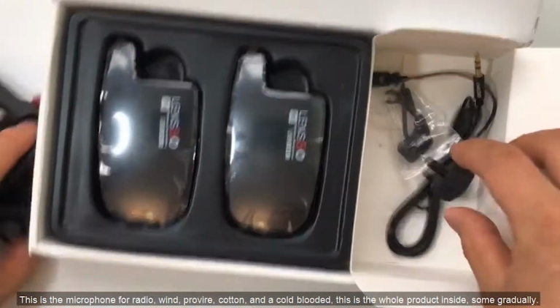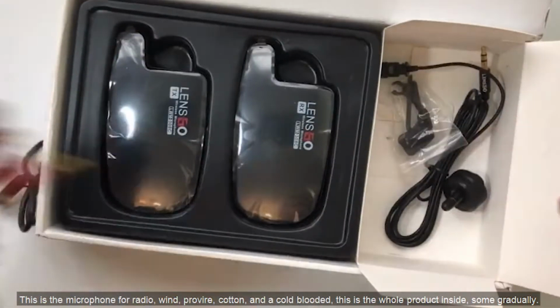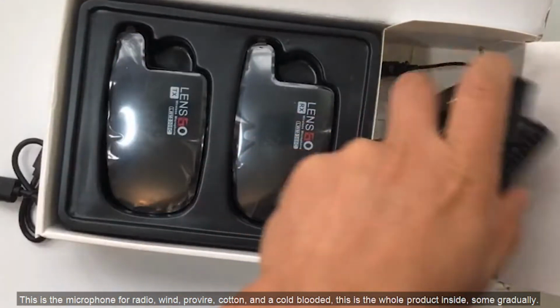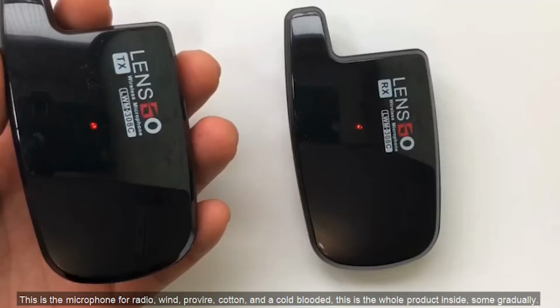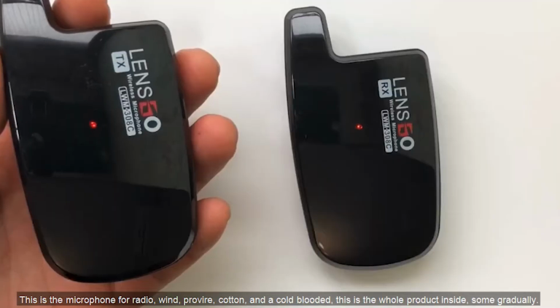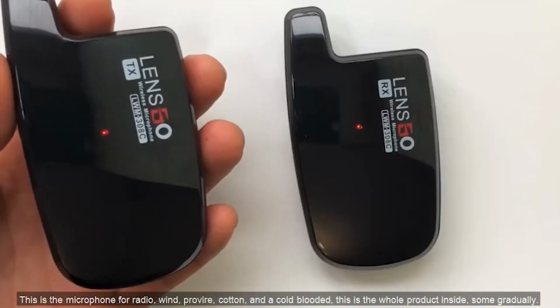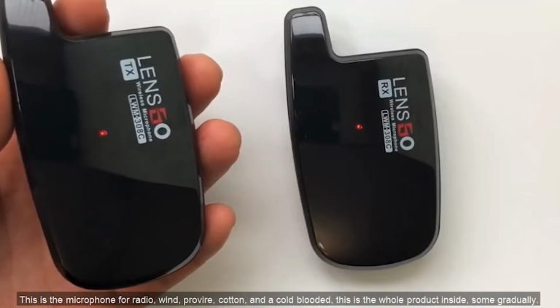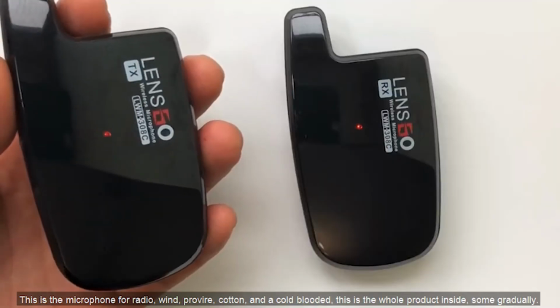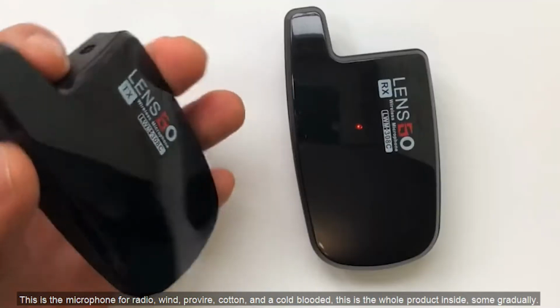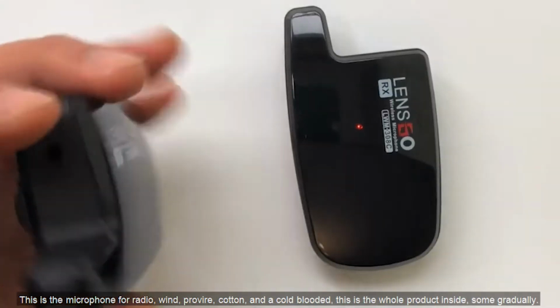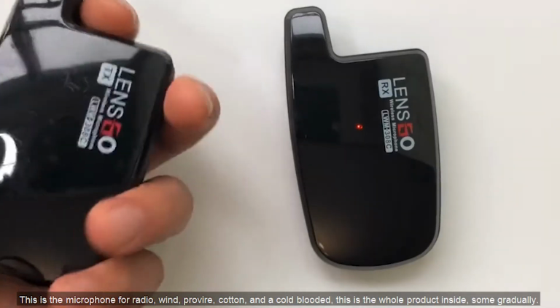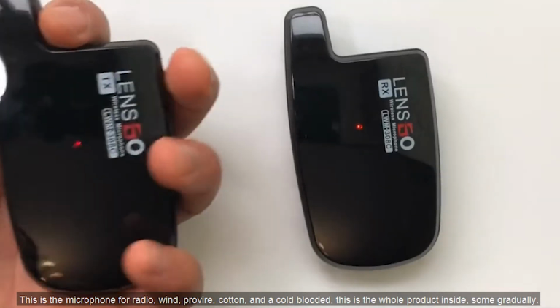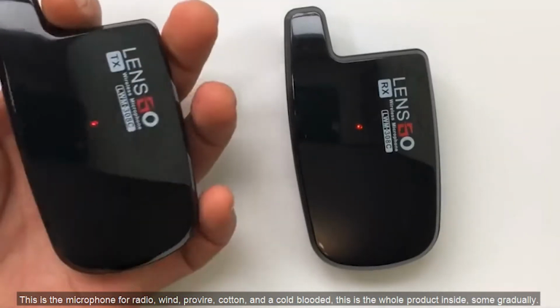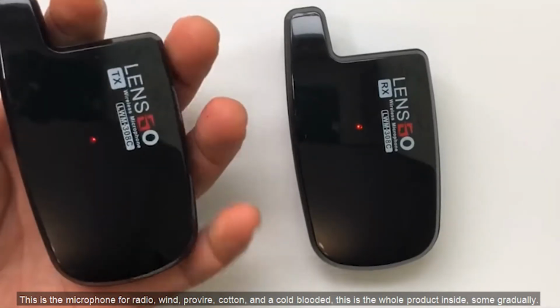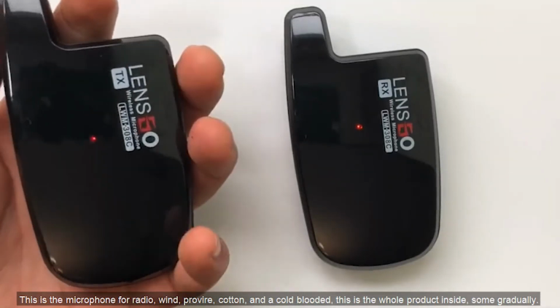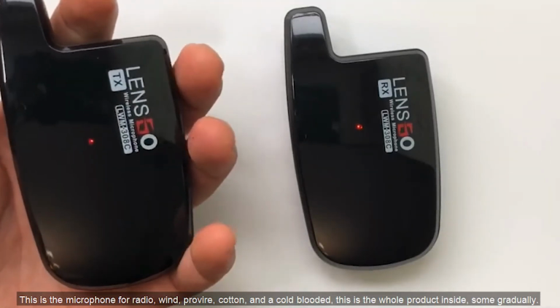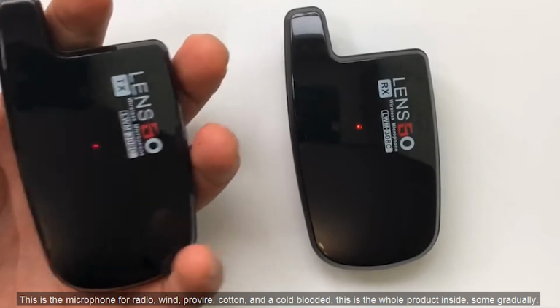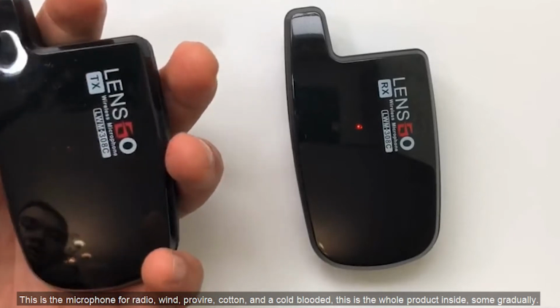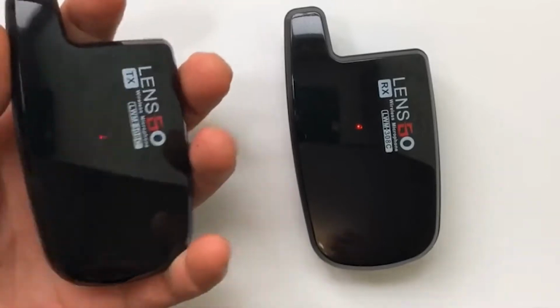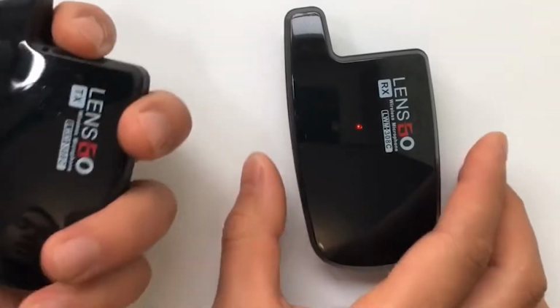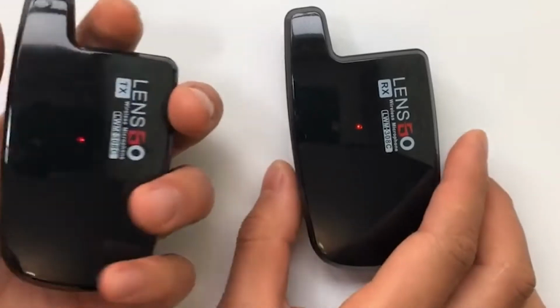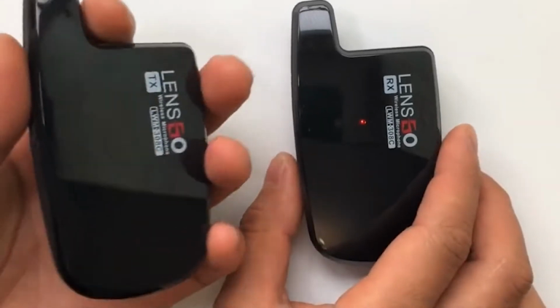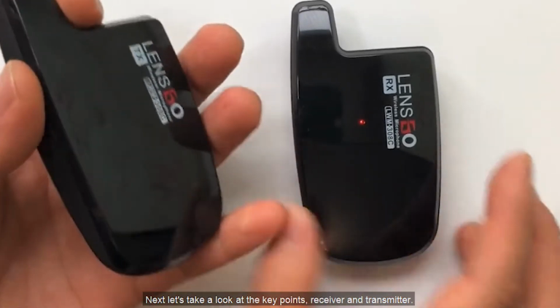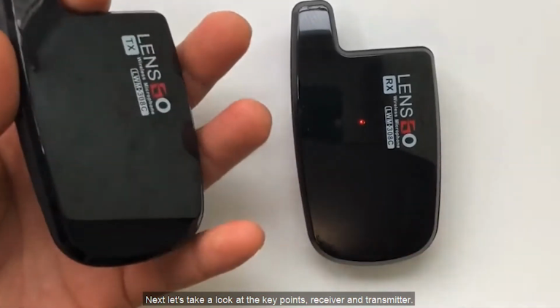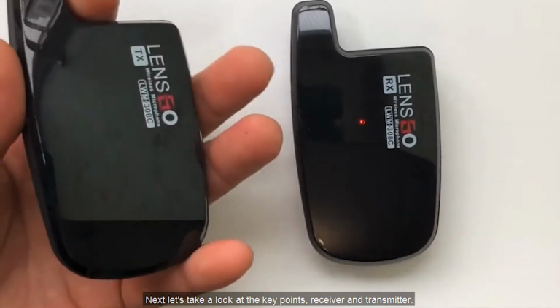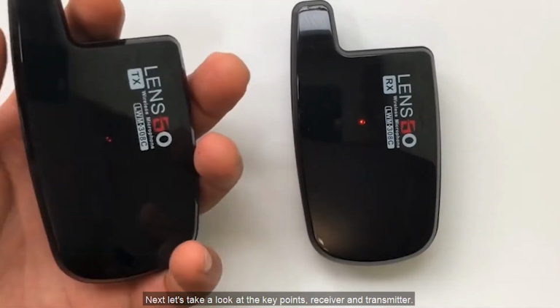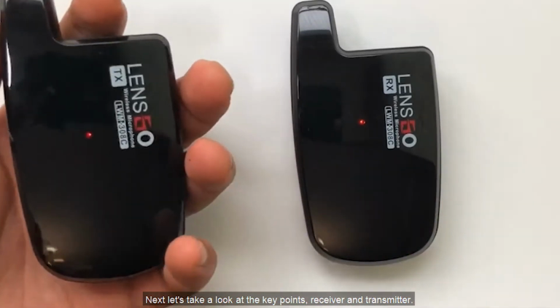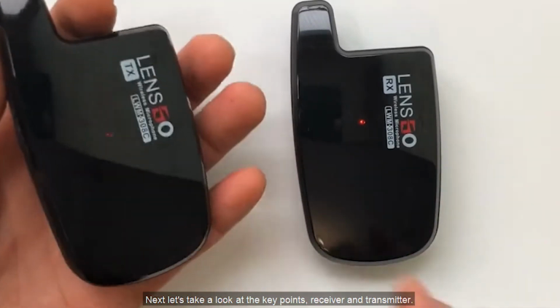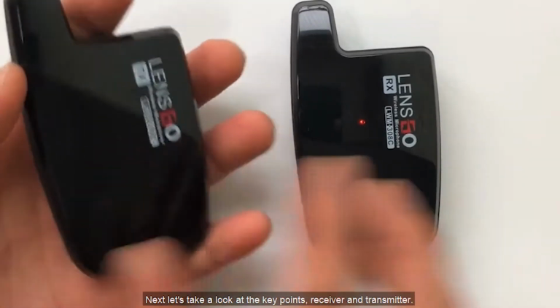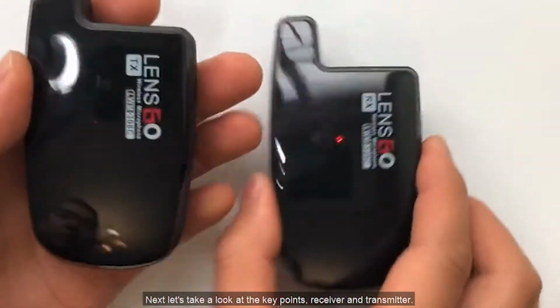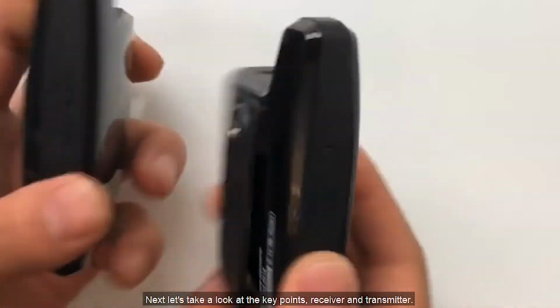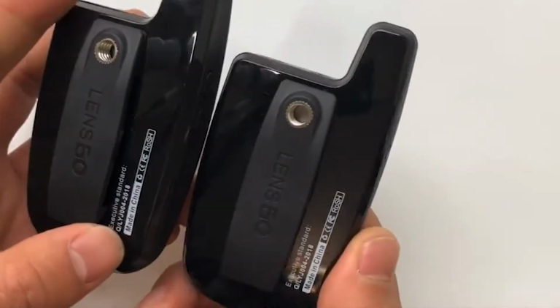This is the microphone for recording, along with windproof foam covers. That covers the whole product contents. Next, let's take a look at the key items: the receiver and transmitter.